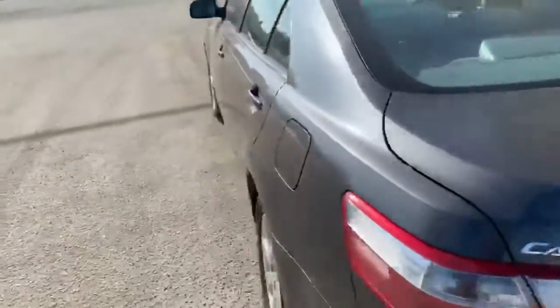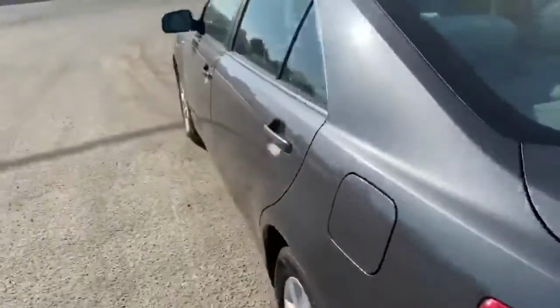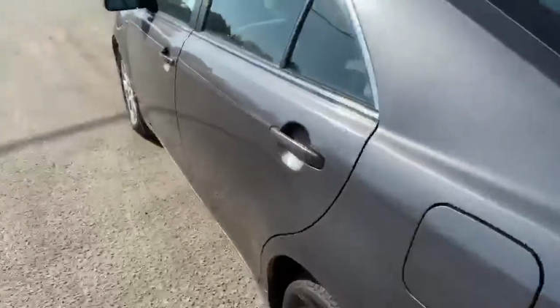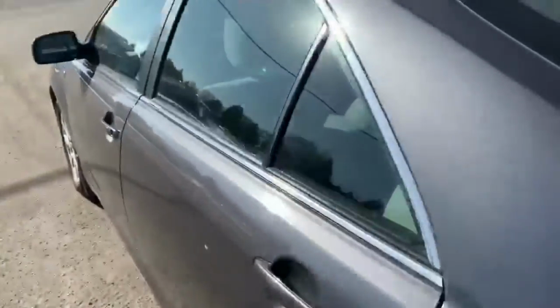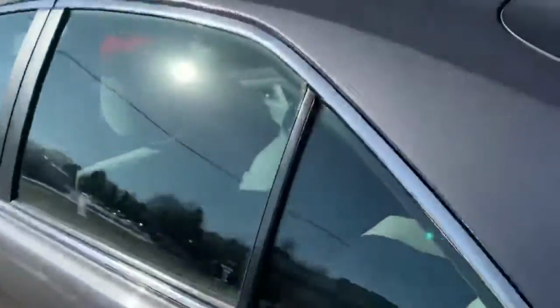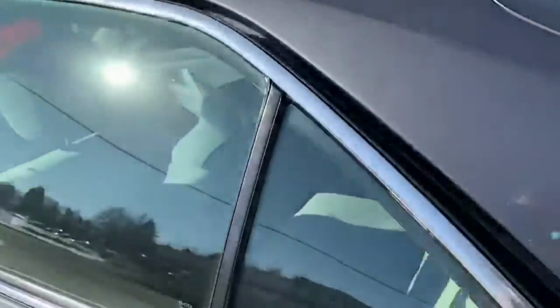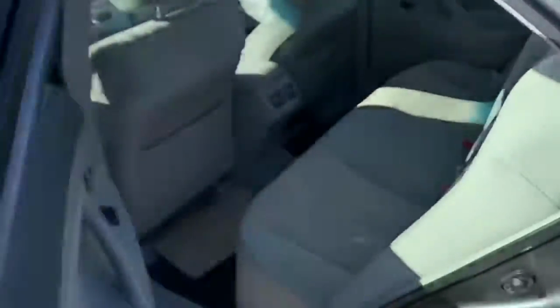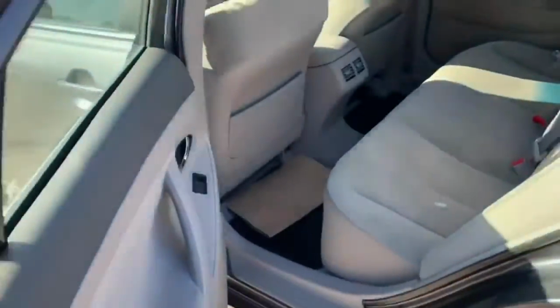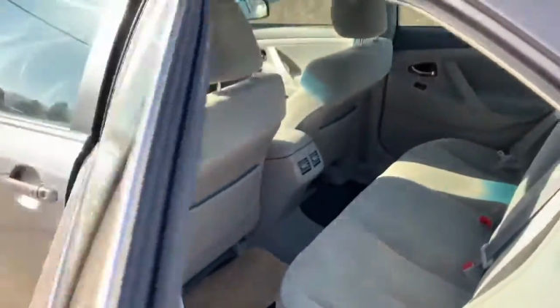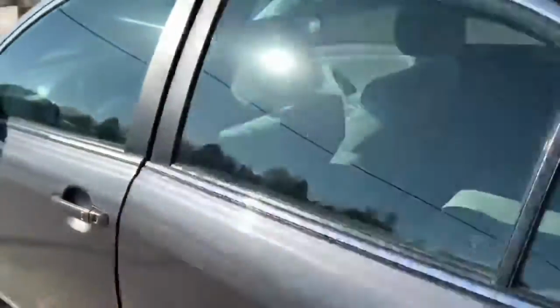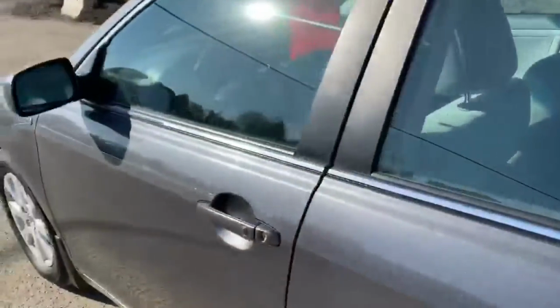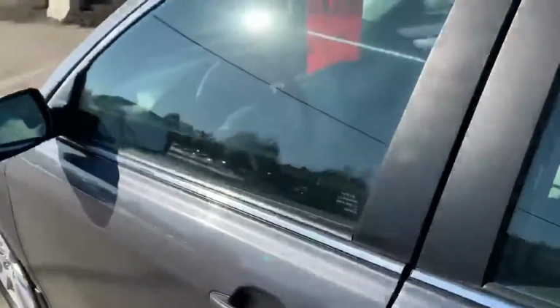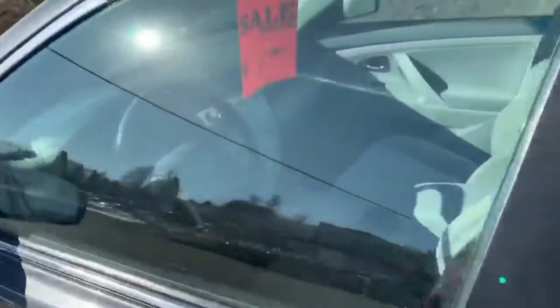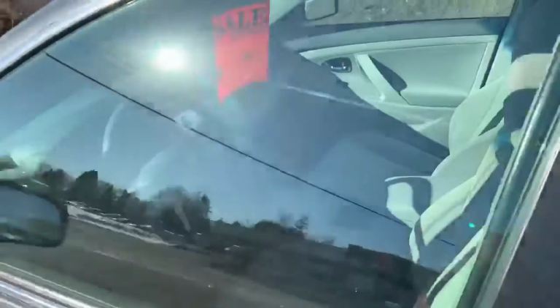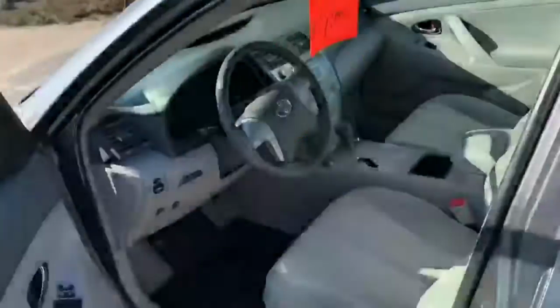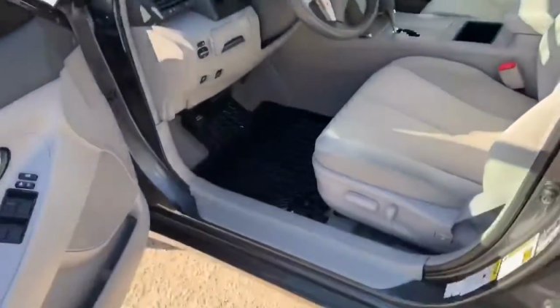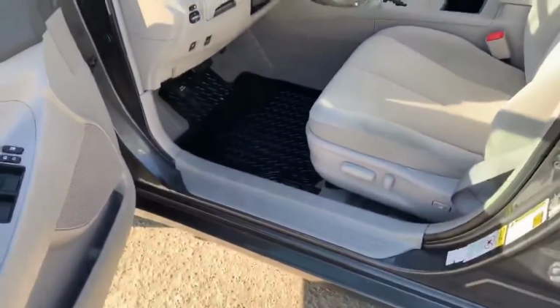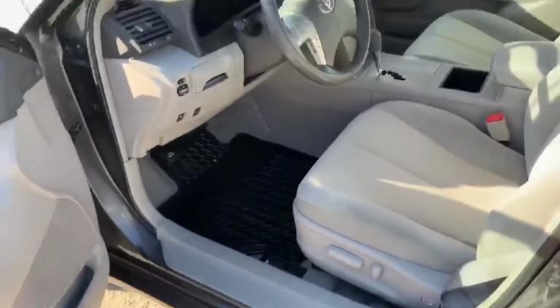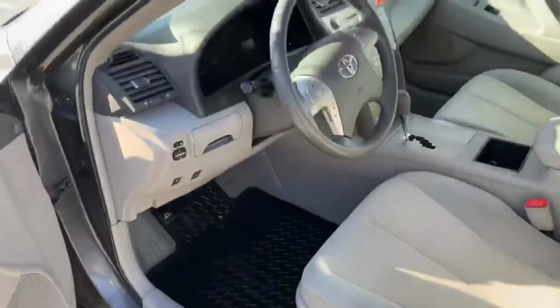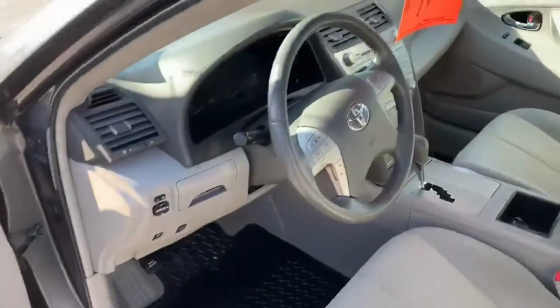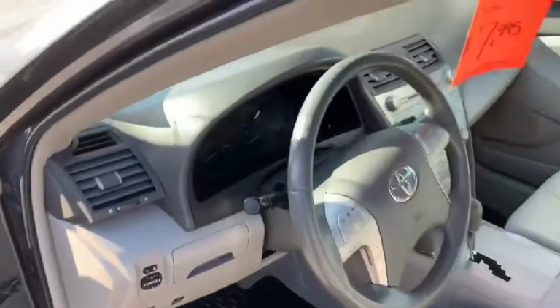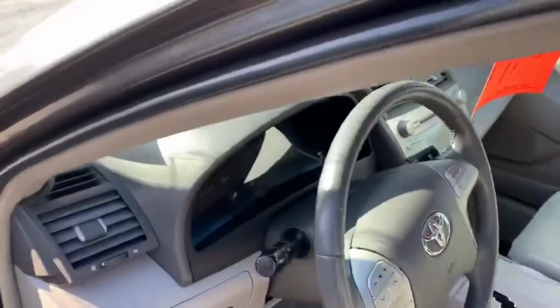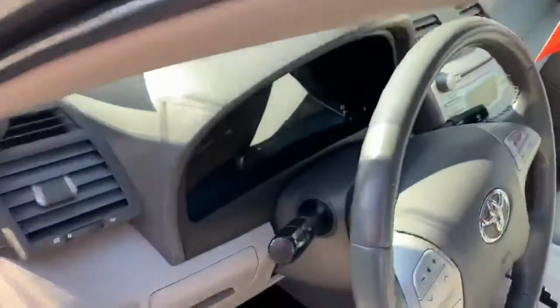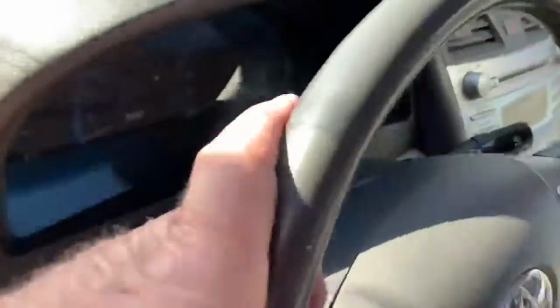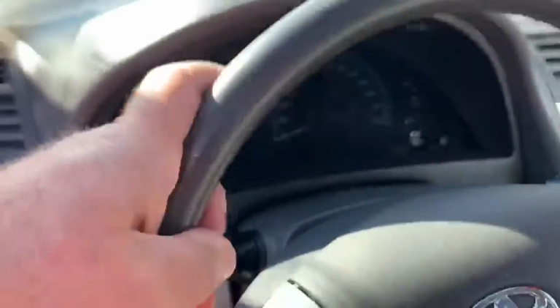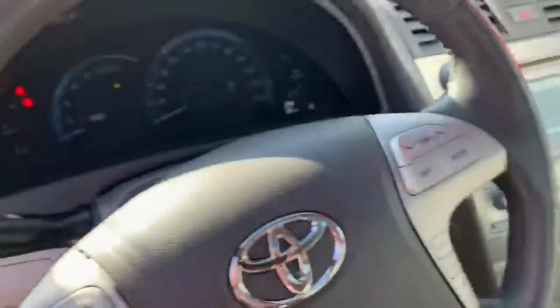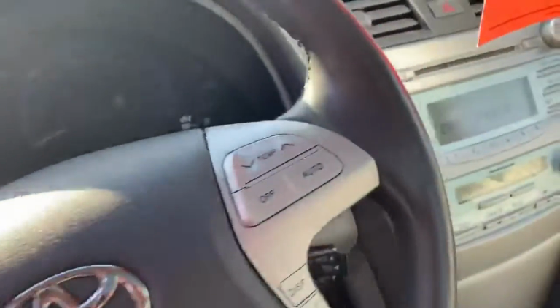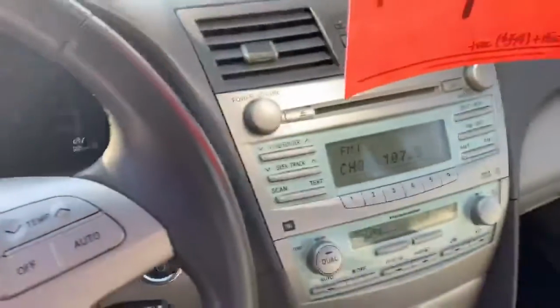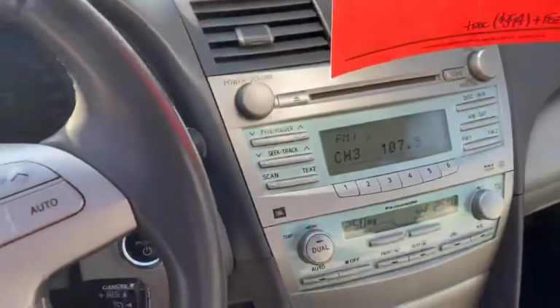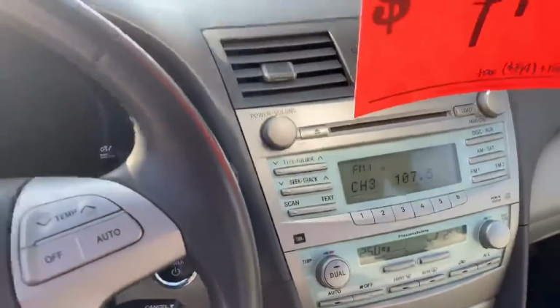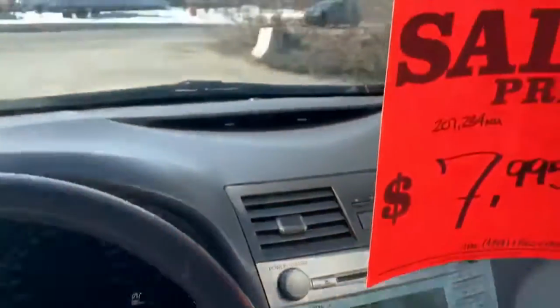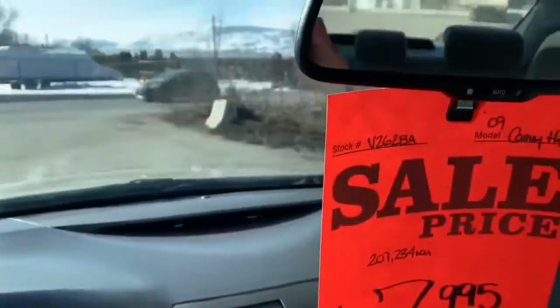Cloth interior, spacious backseat area. Front seat nicely equipped for the driver. We've got a power seat, cruise control, Bluetooth, CD player, and a compass.